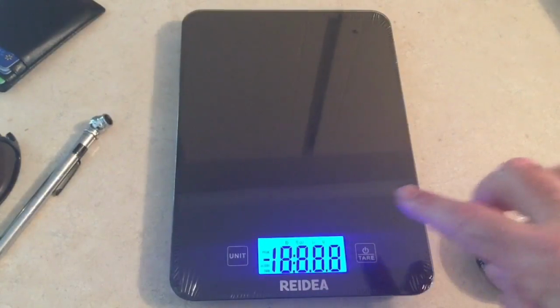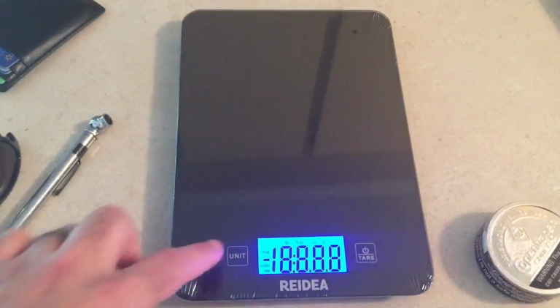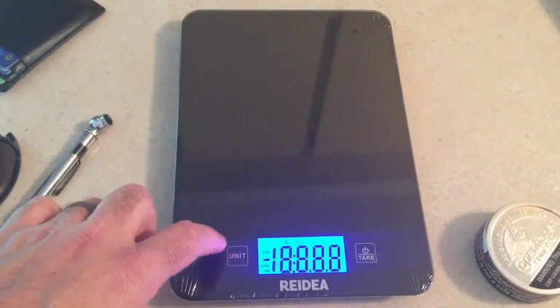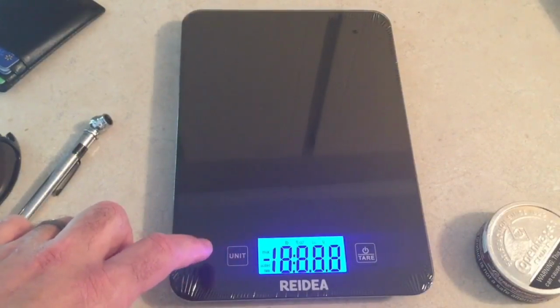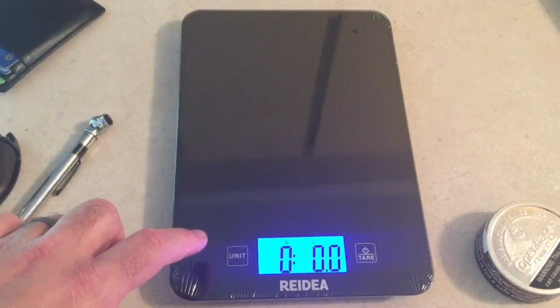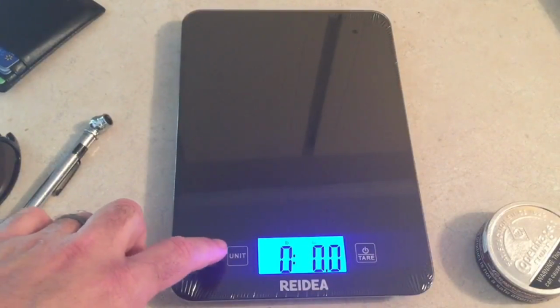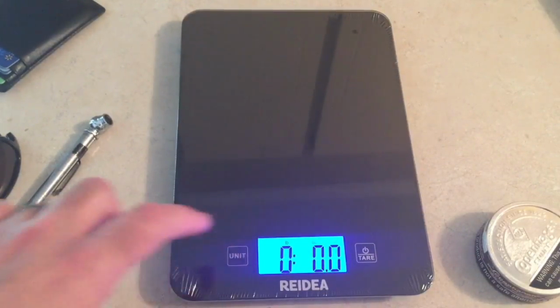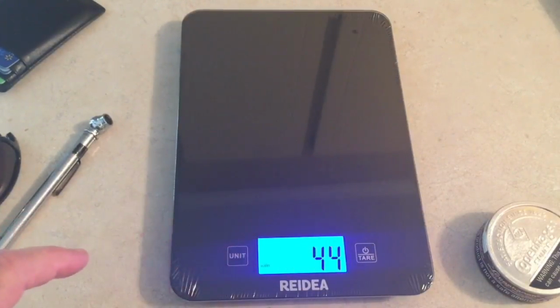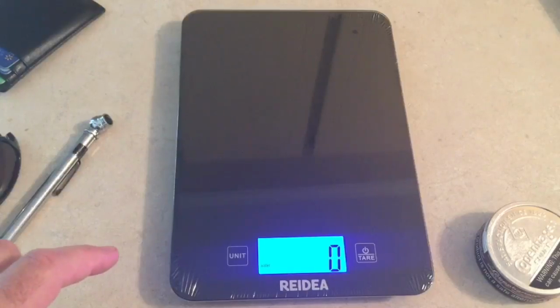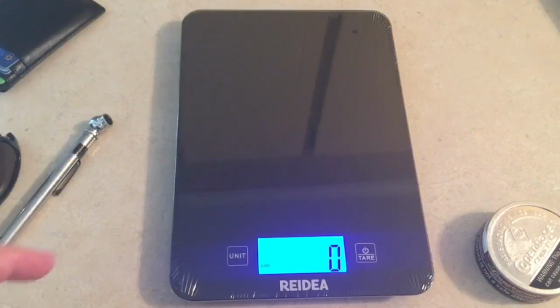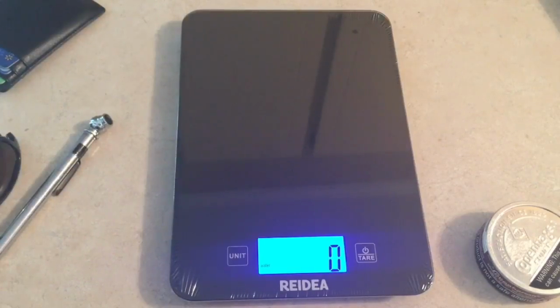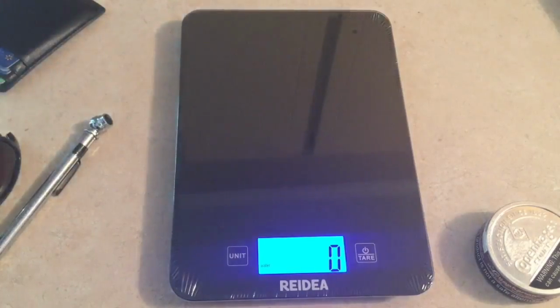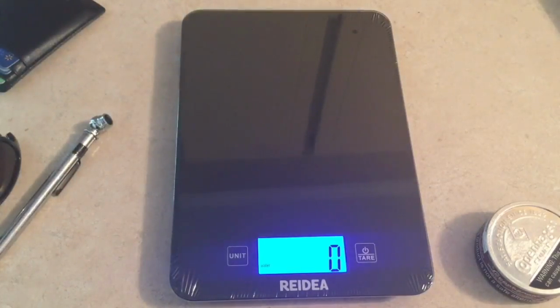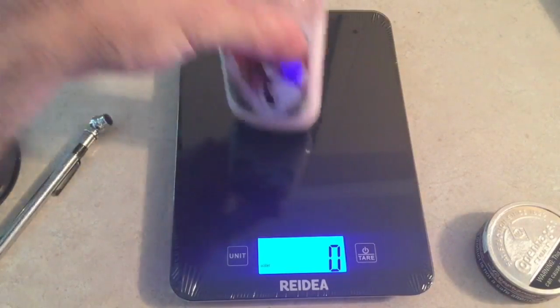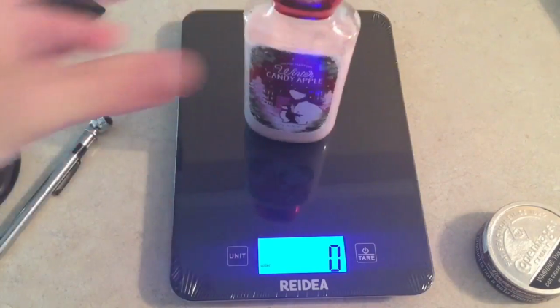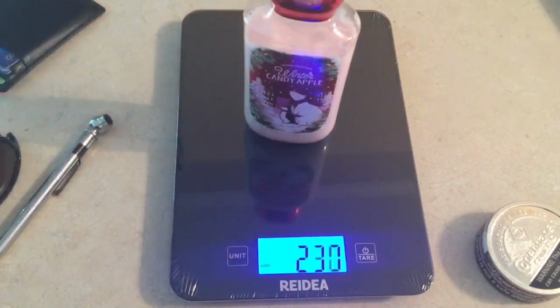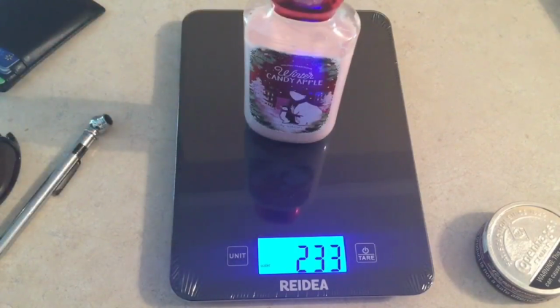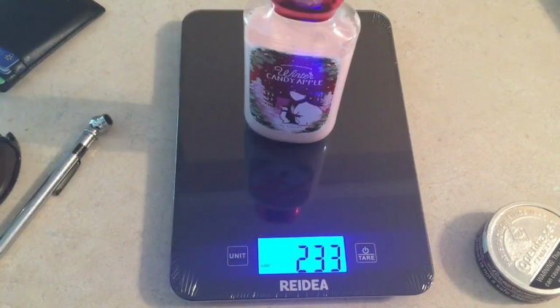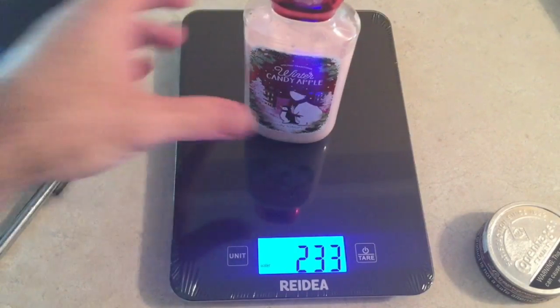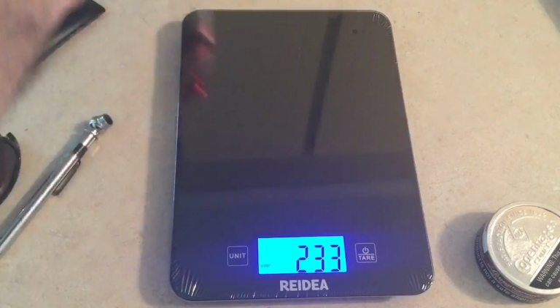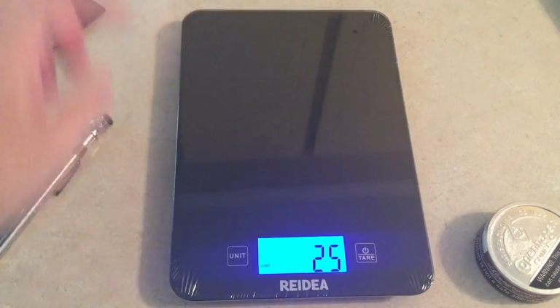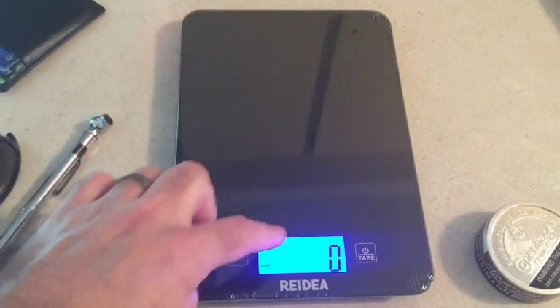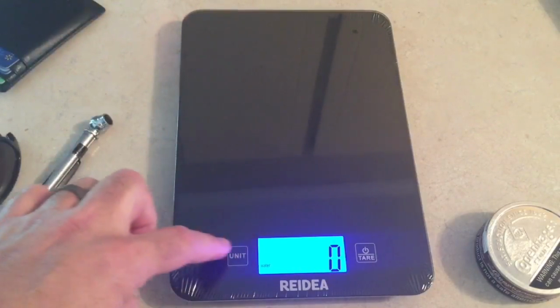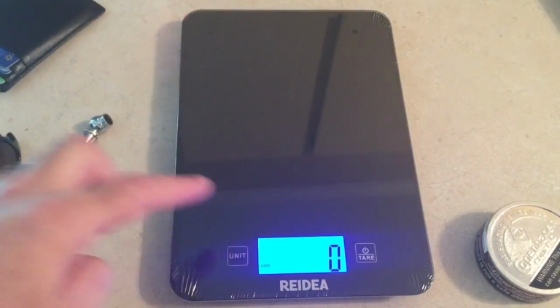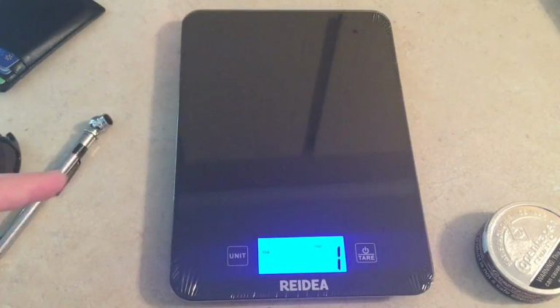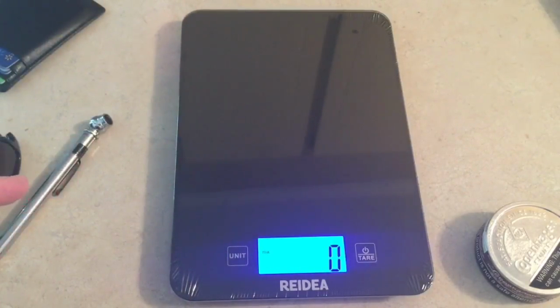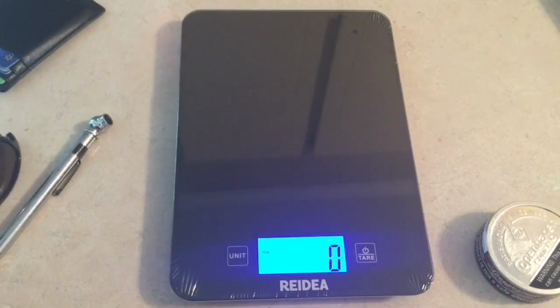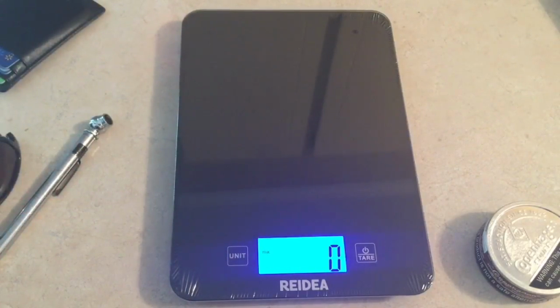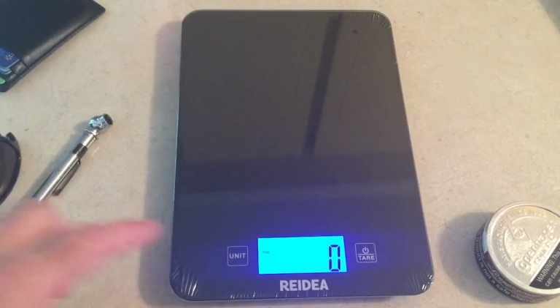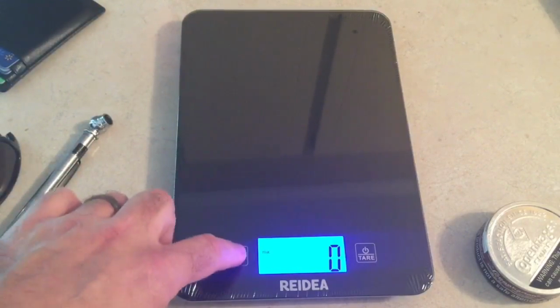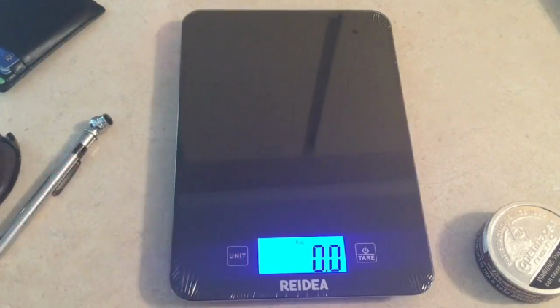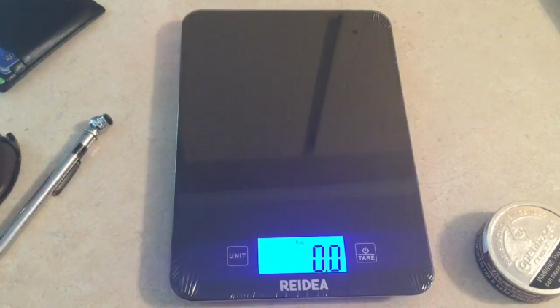Let me check the units out and see what all we've got on here. We've got milliliters — like say this right here, it's got about 233 milliliters. We've got some milk — actually we don't have any milk so we're not going to check that out.